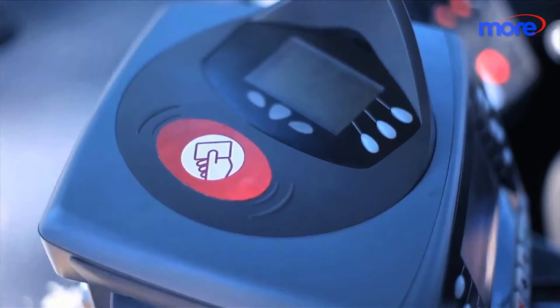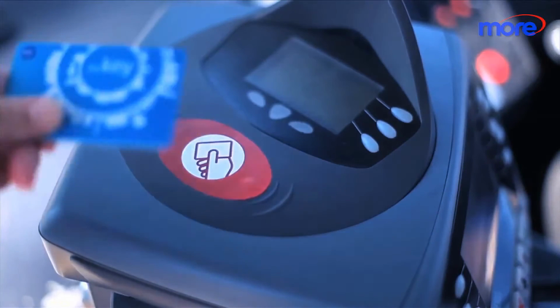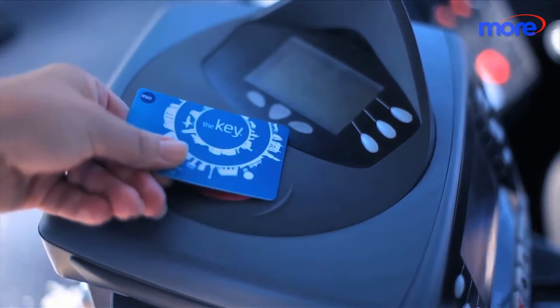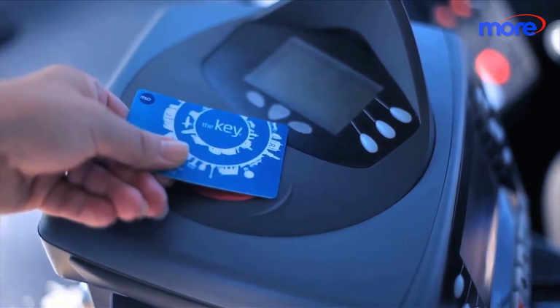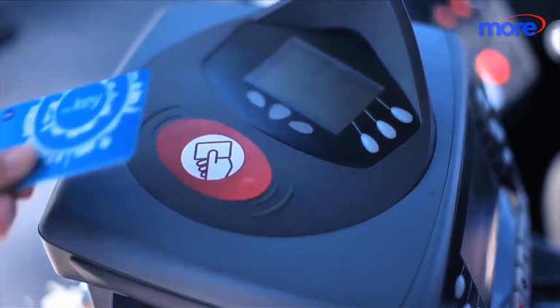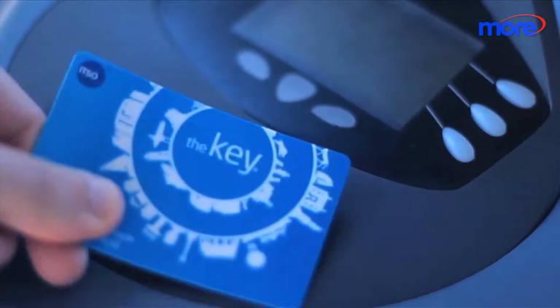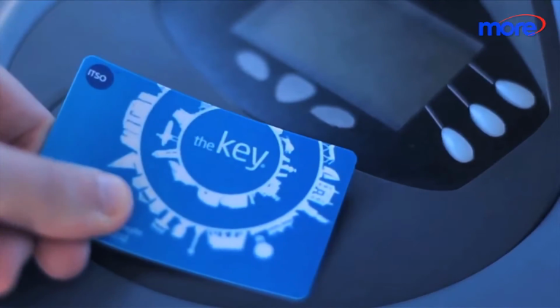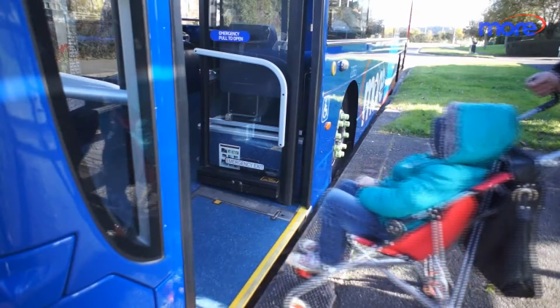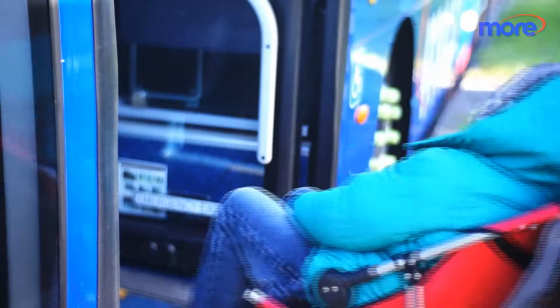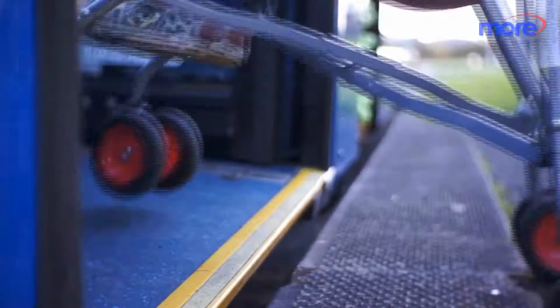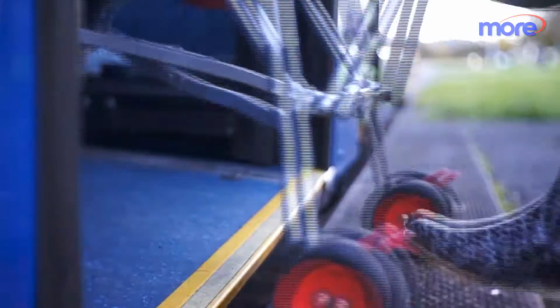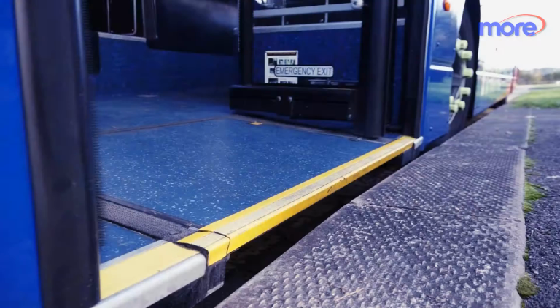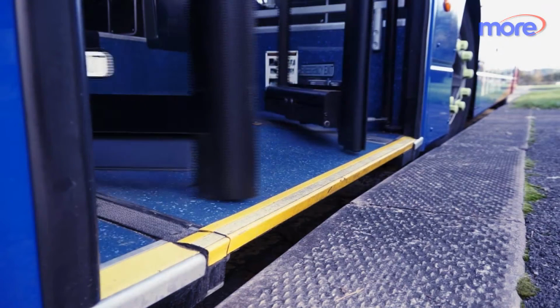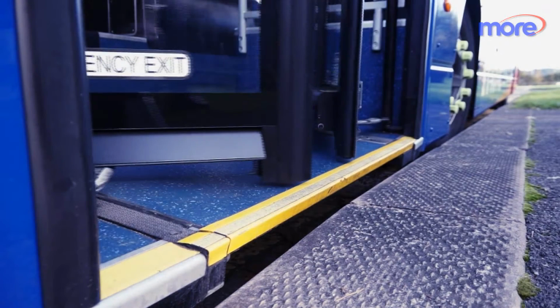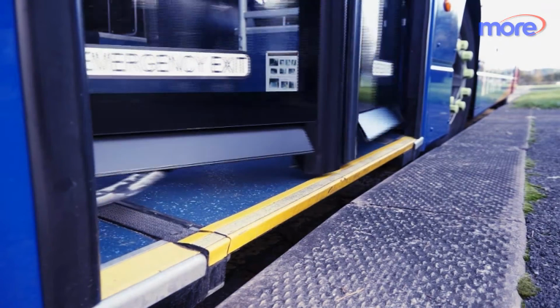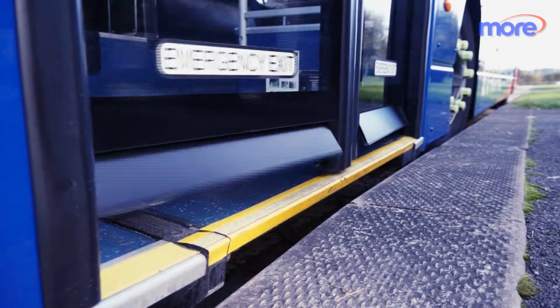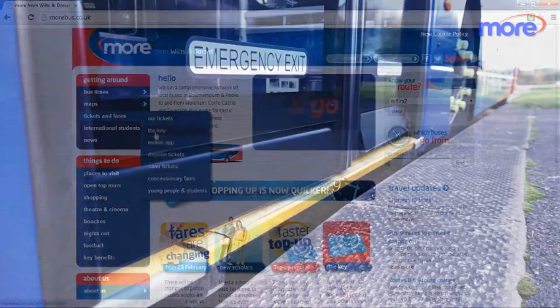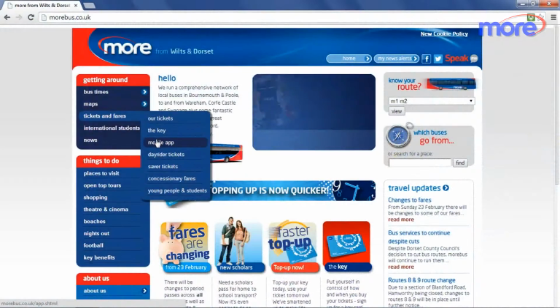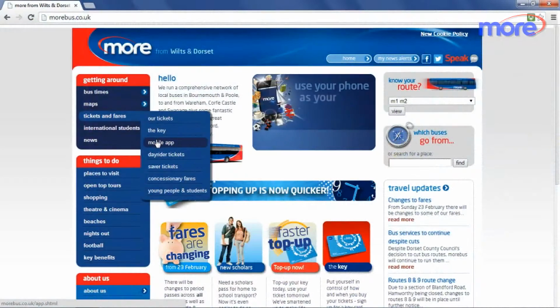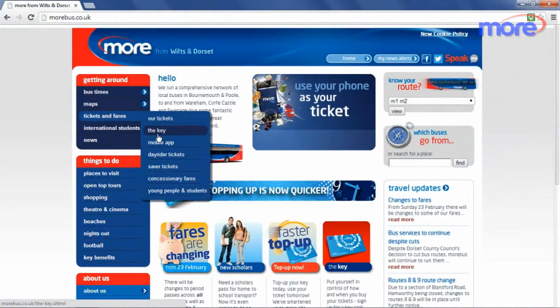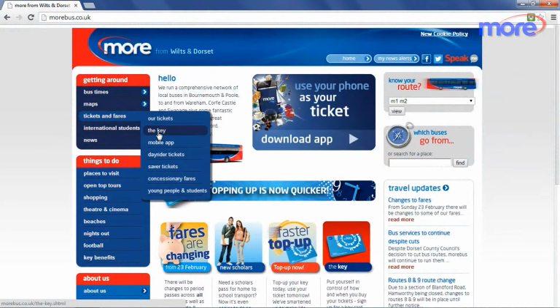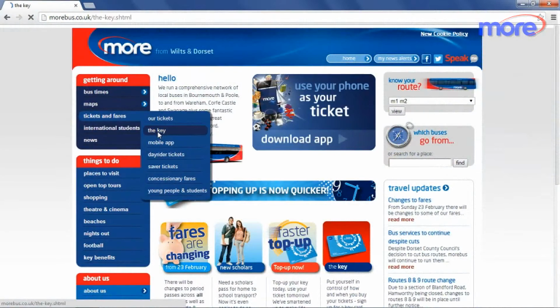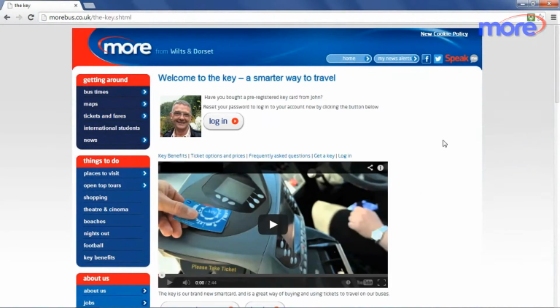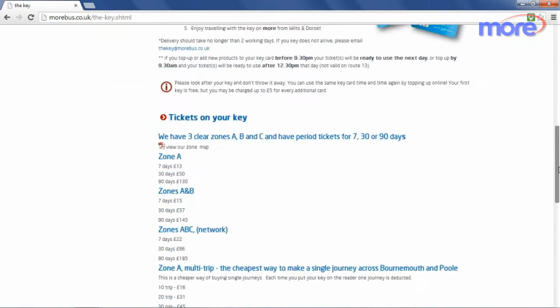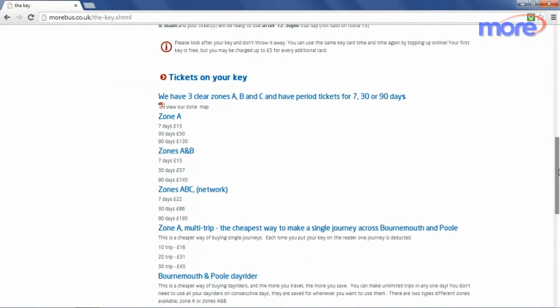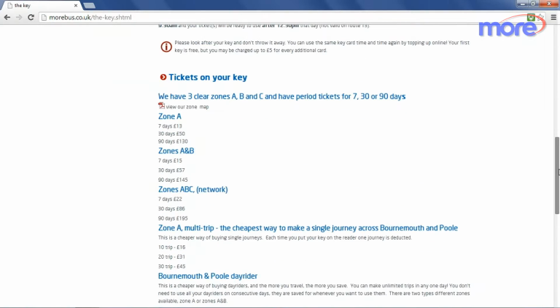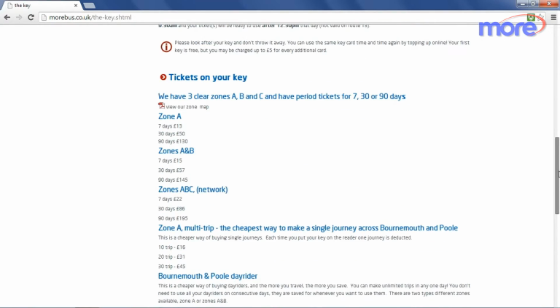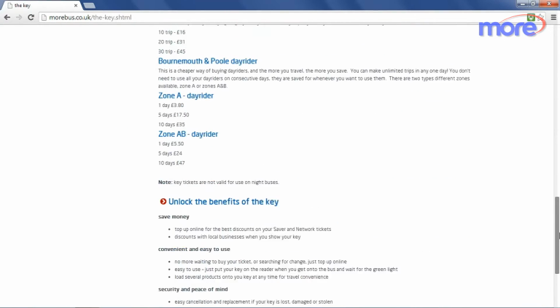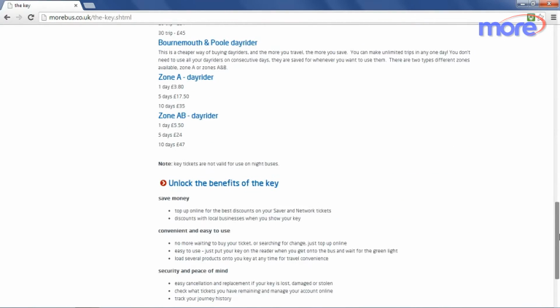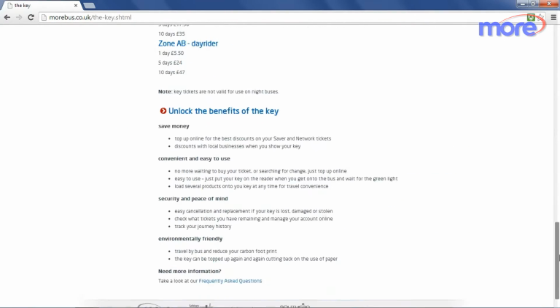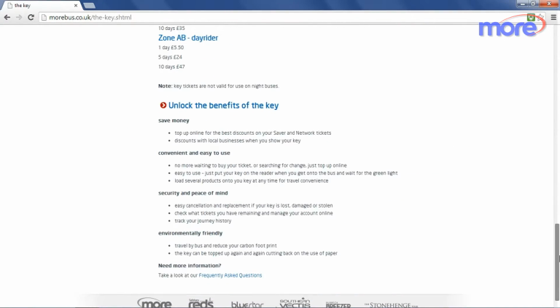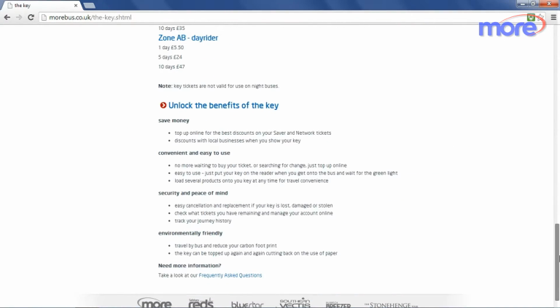The Key can be used again and again, making it more environmentally friendly than paper tickets. It's available on our website, along with special discounts and types of tickets that aren't available from the driver, making bus travel even easier and cheaper.